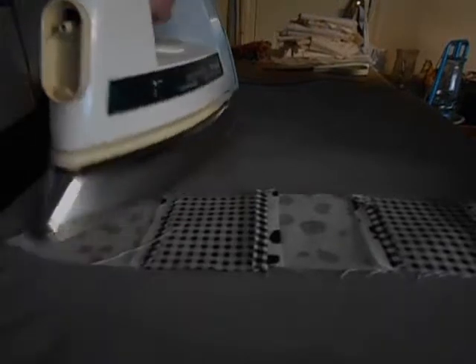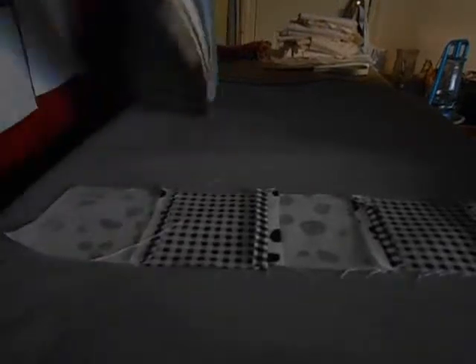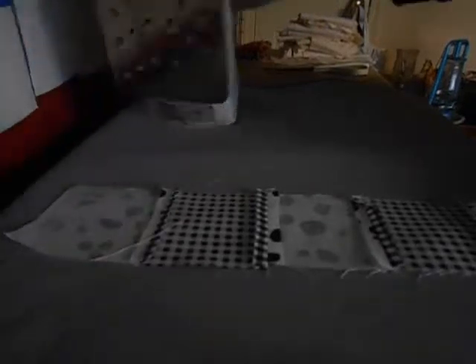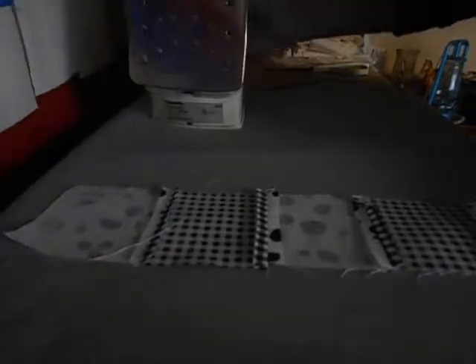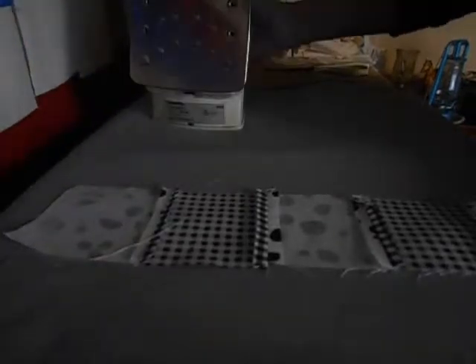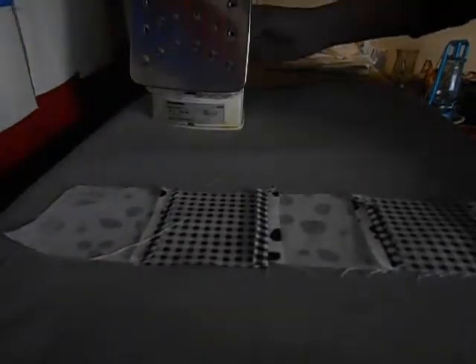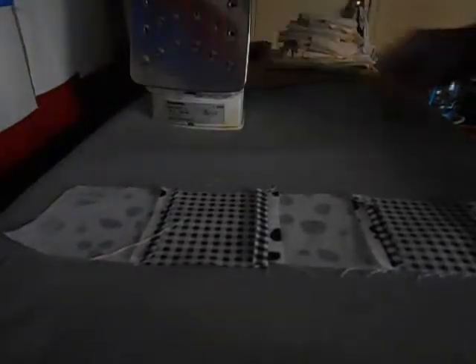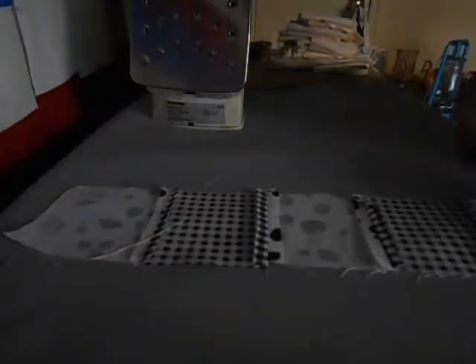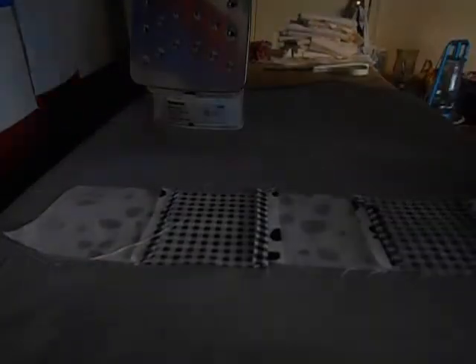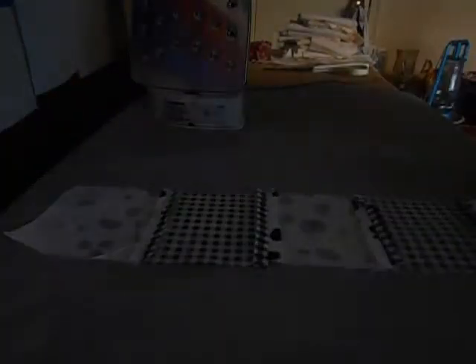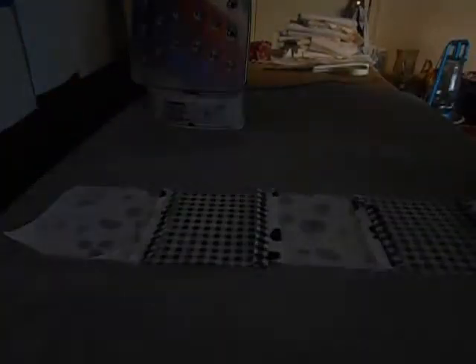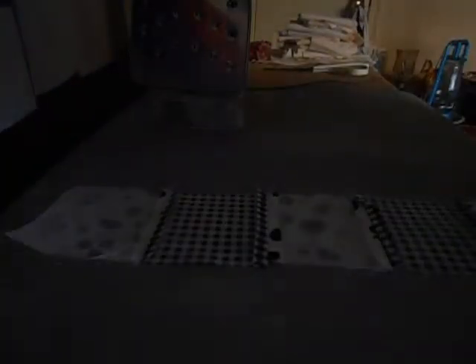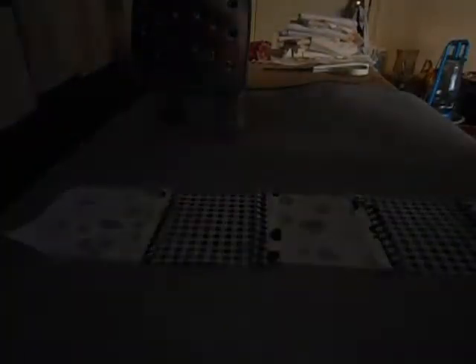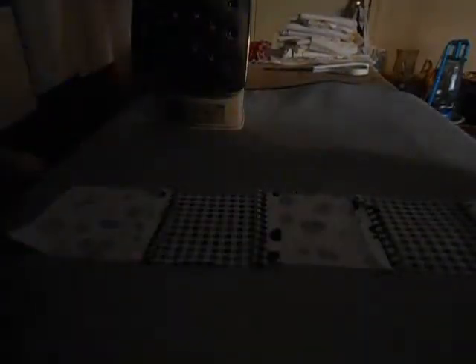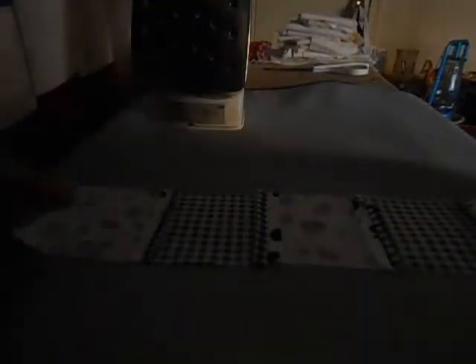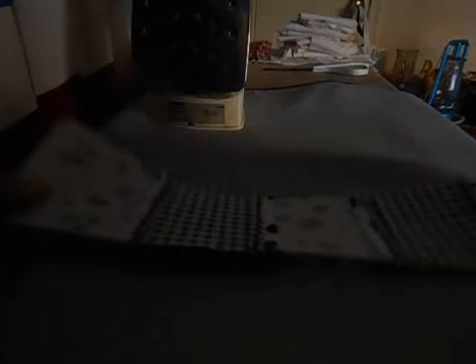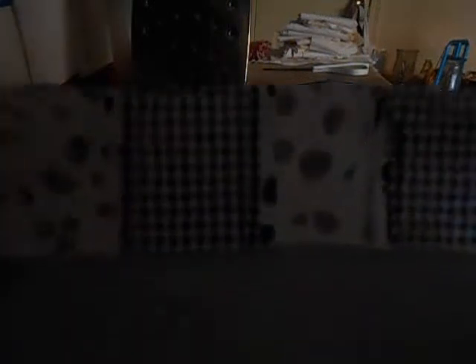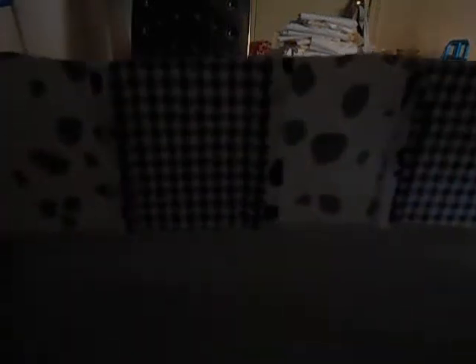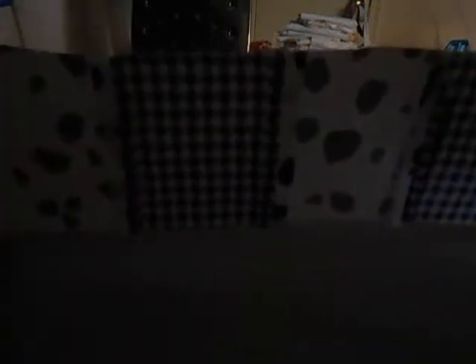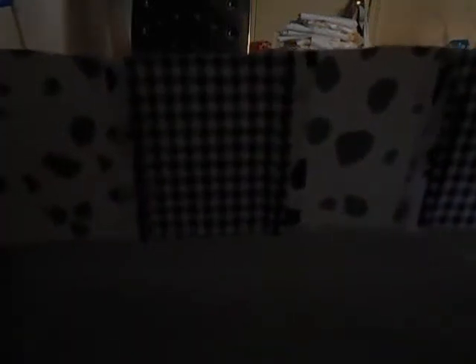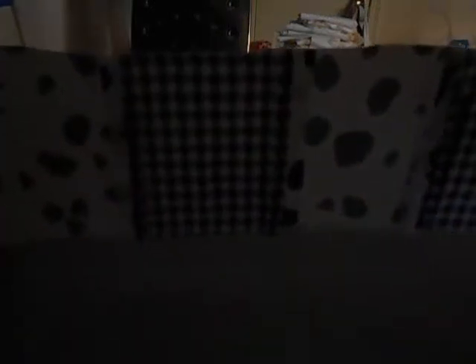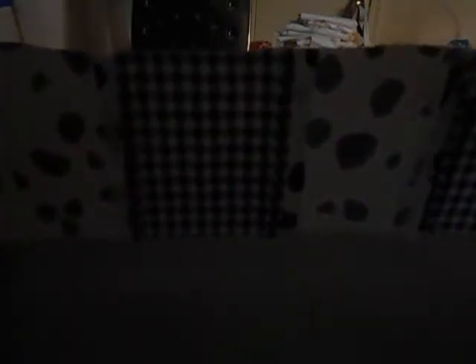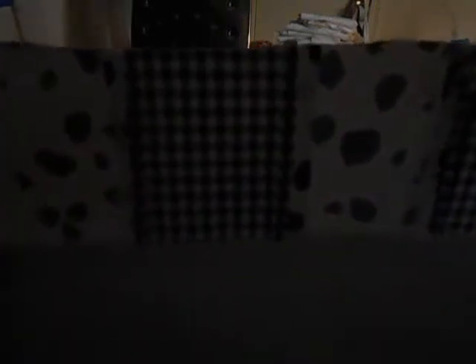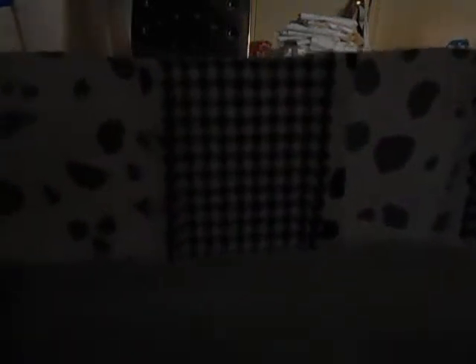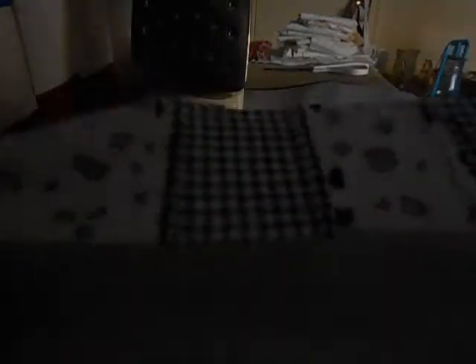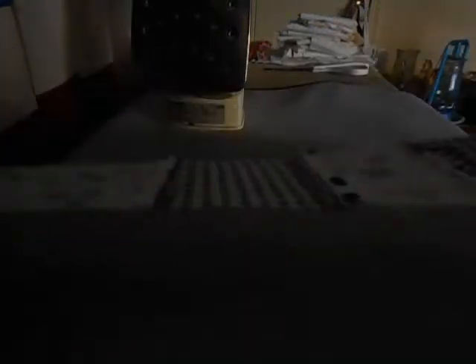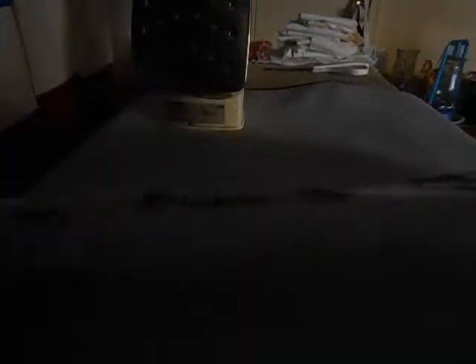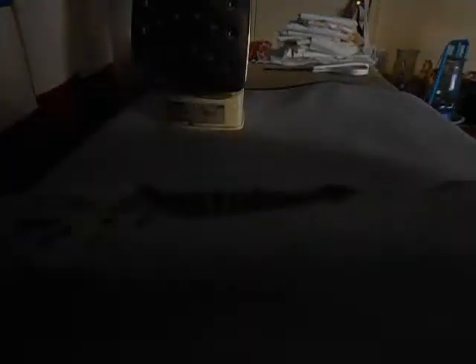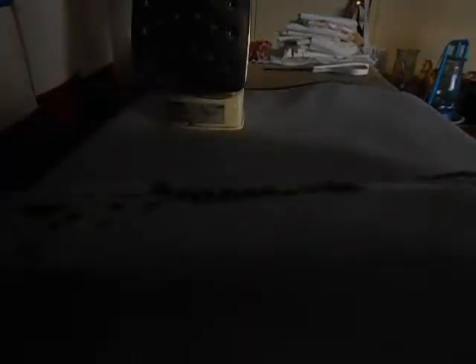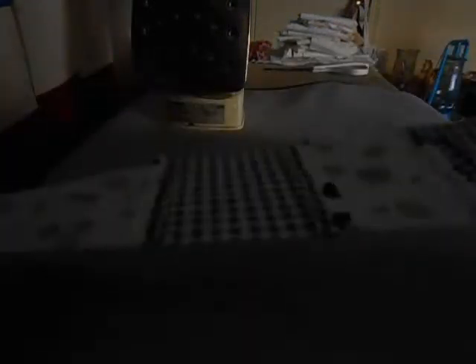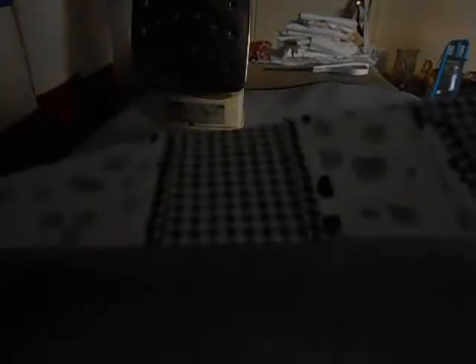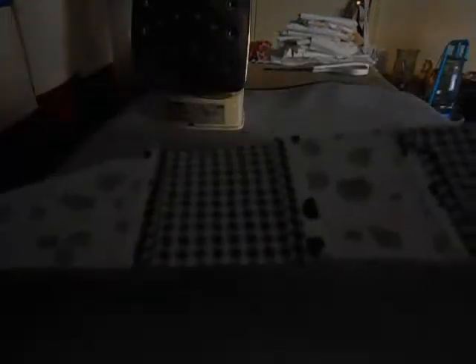You don't want to have your iron too hot because you don't want to scorch the fabric. But those seams are now pressed open.